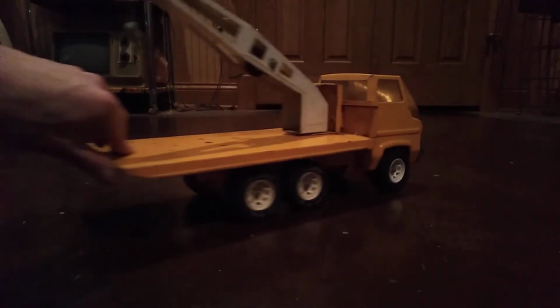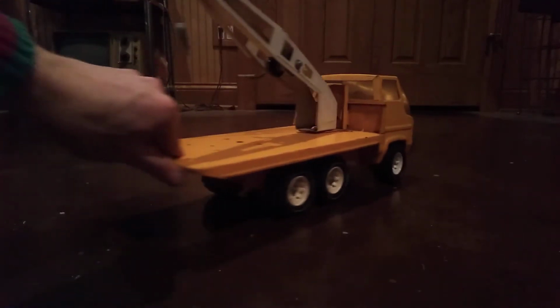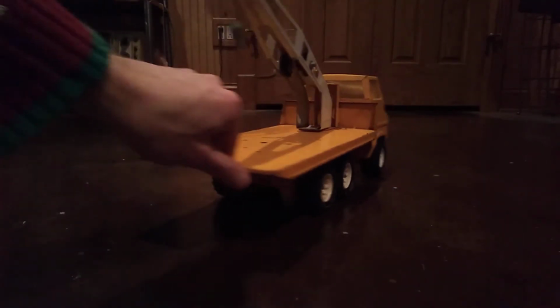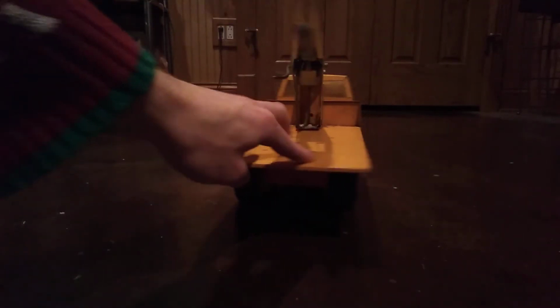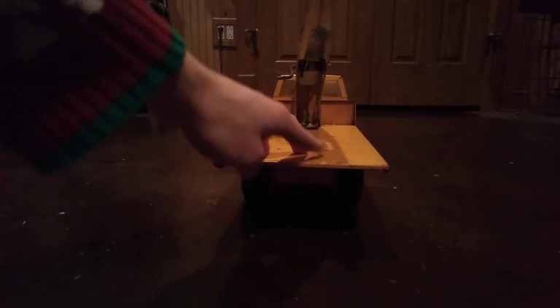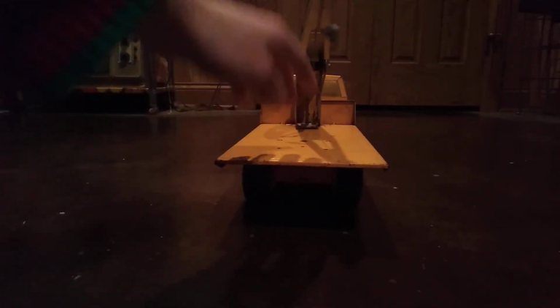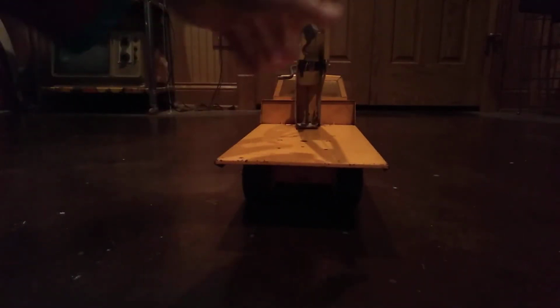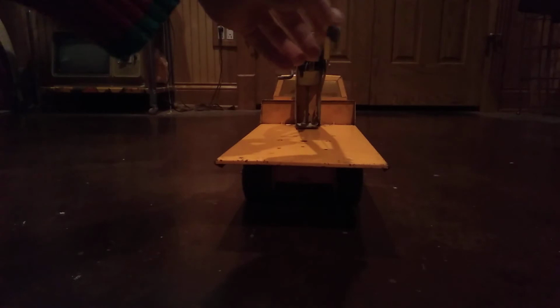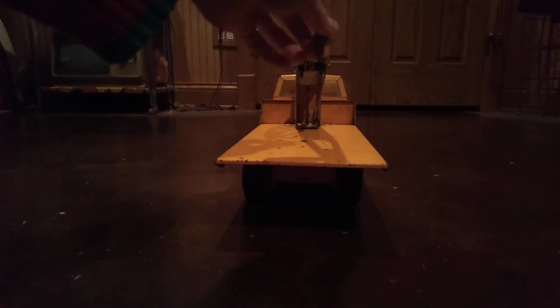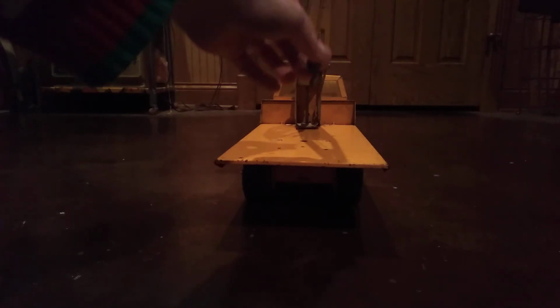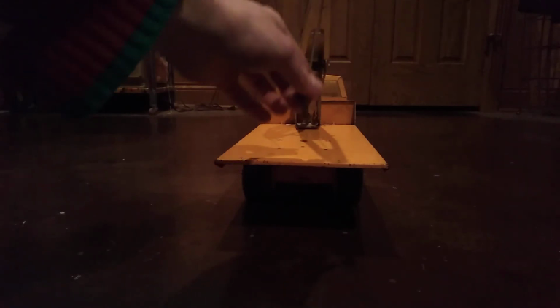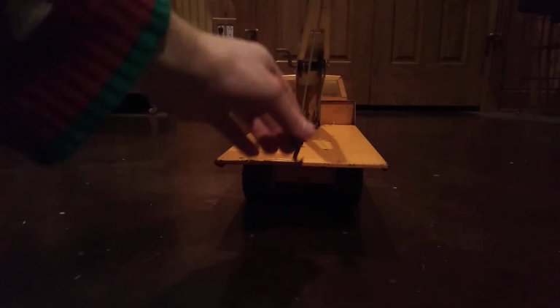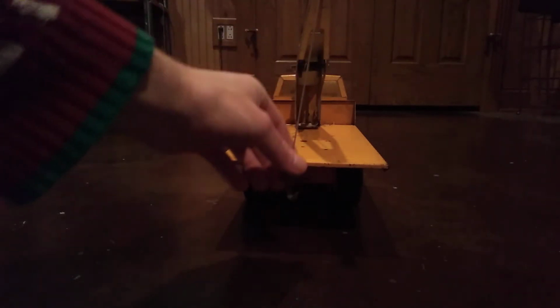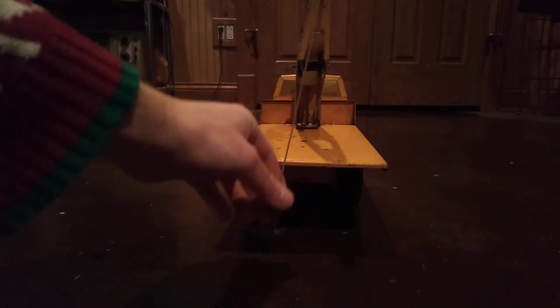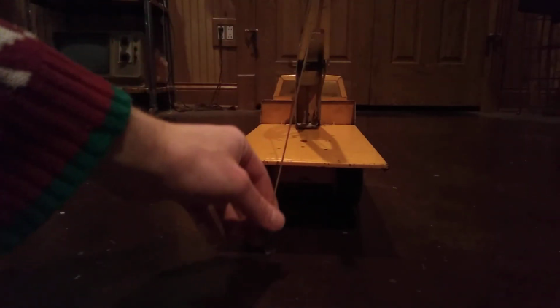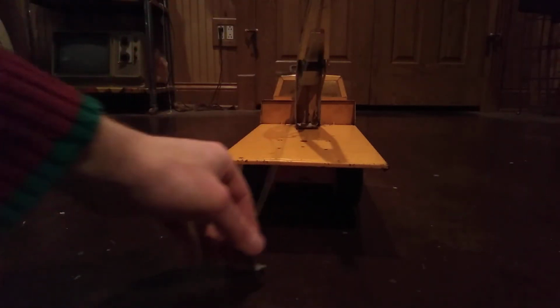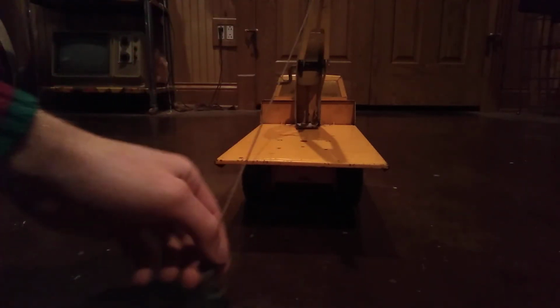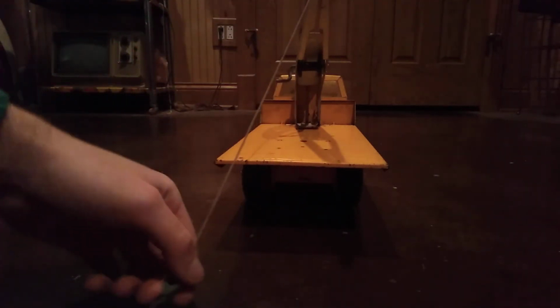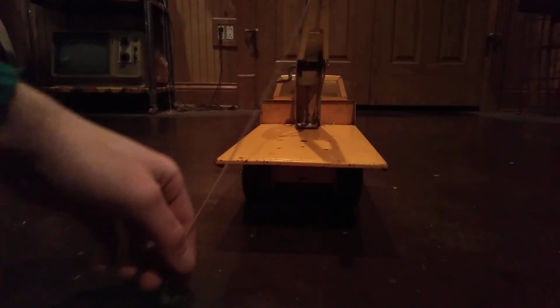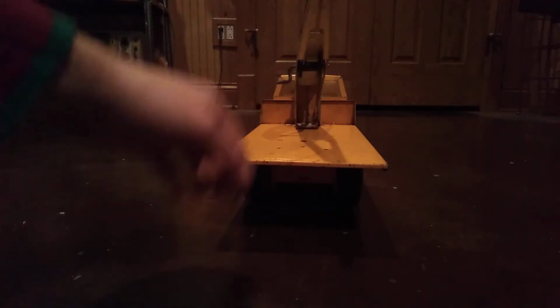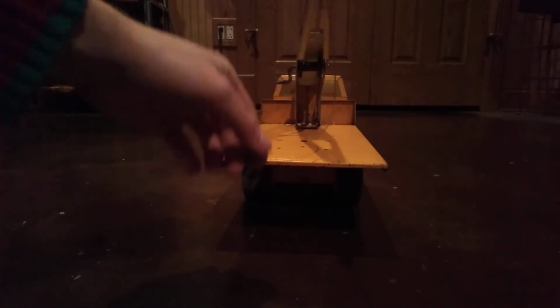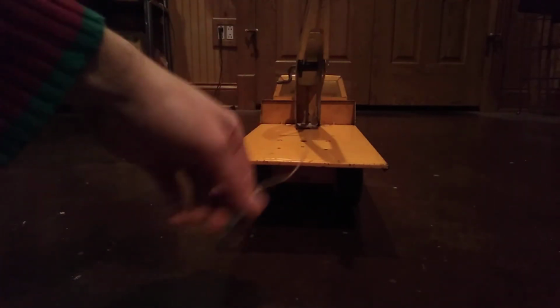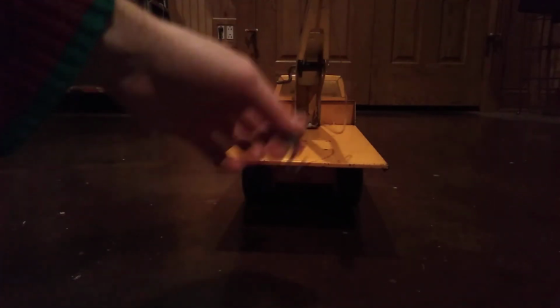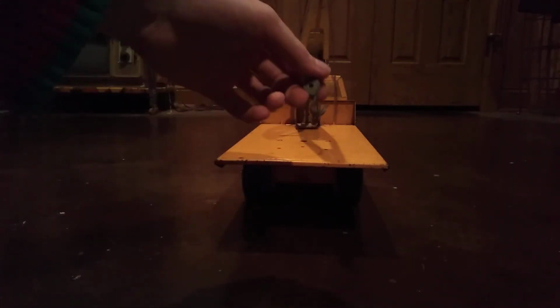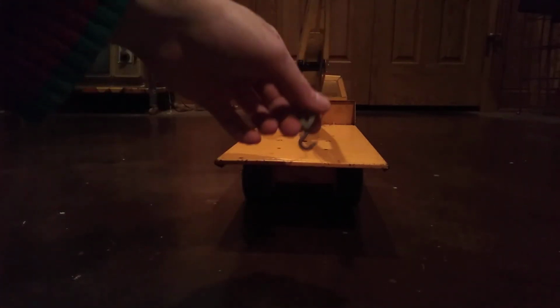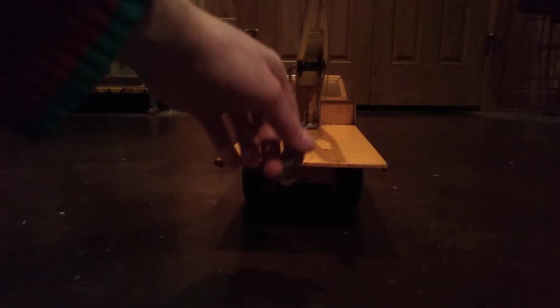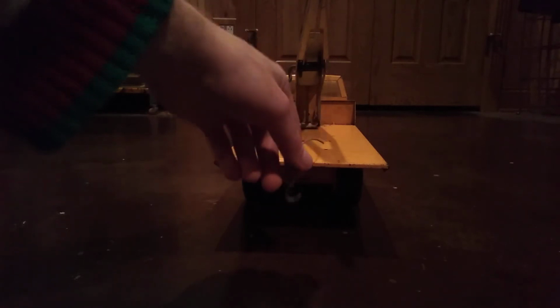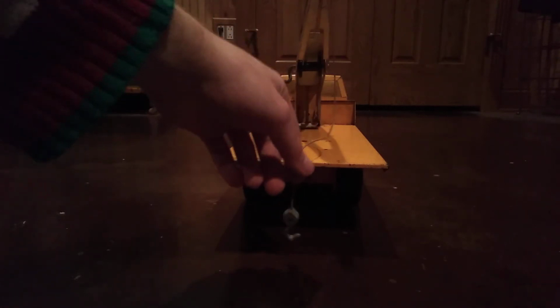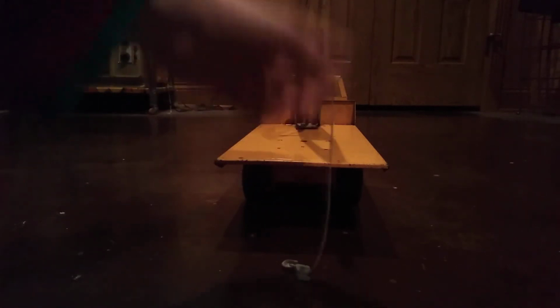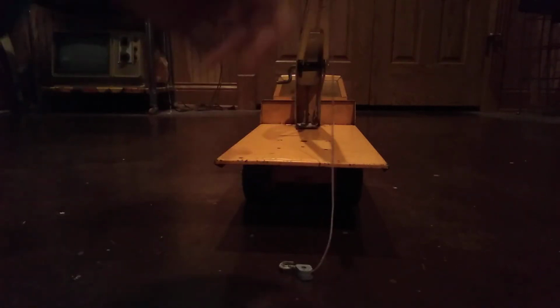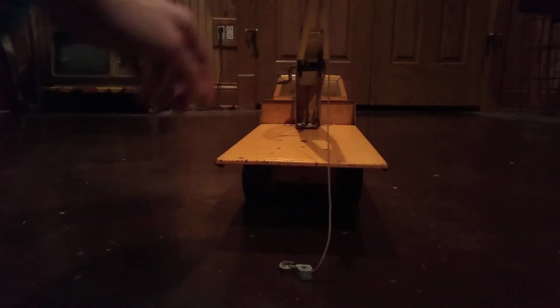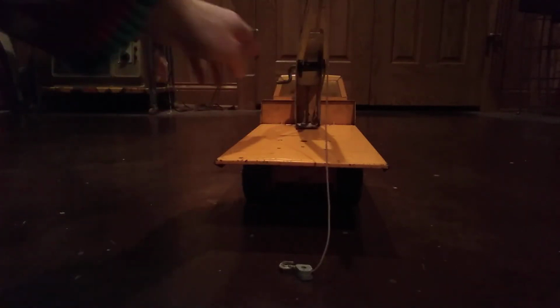When the hook's not locked and the crank's not locked in there, you can pull the hook down.